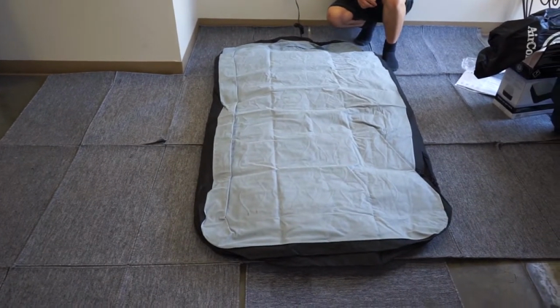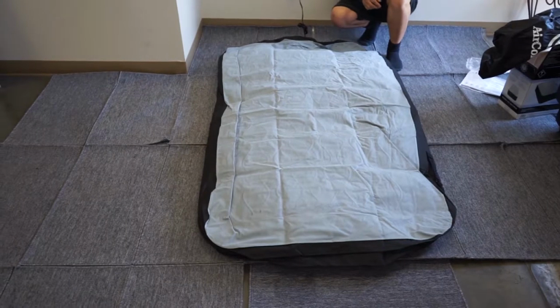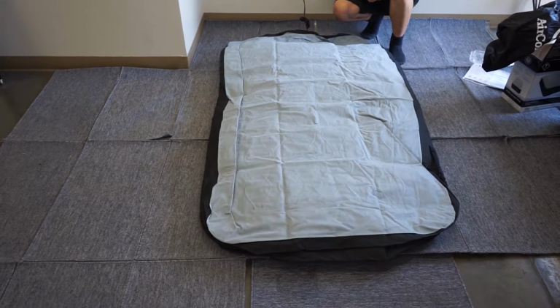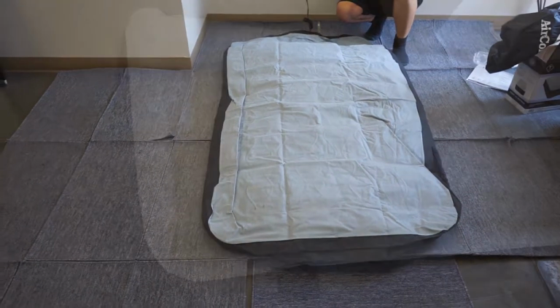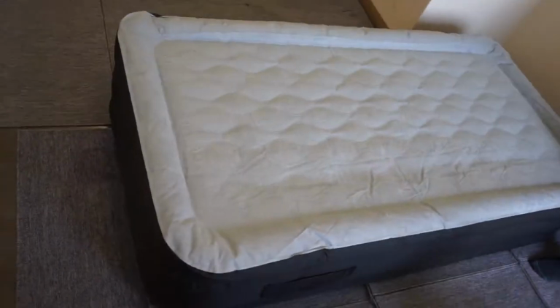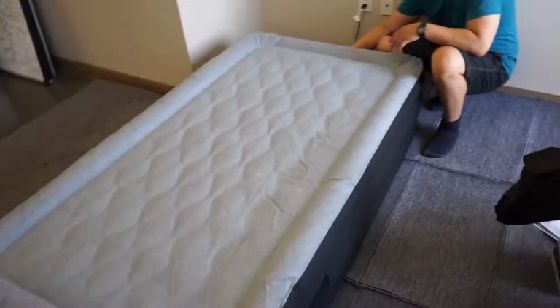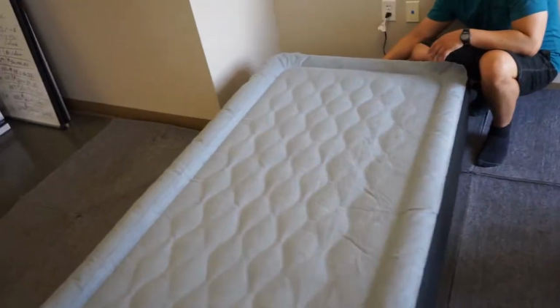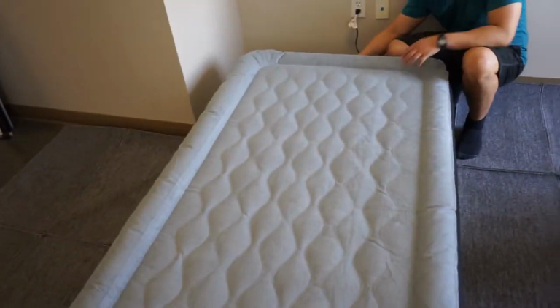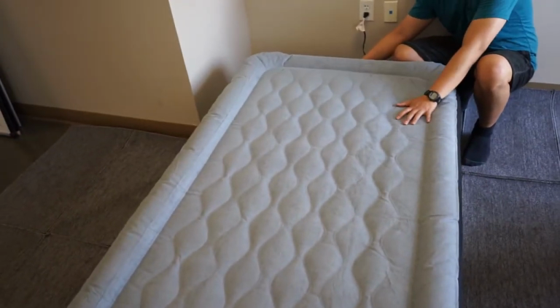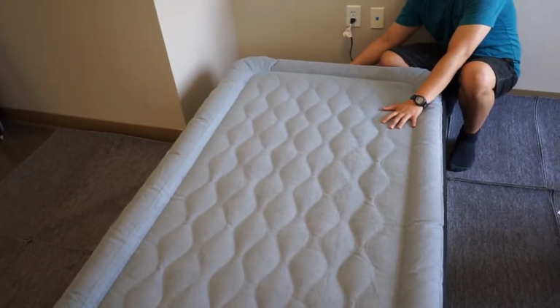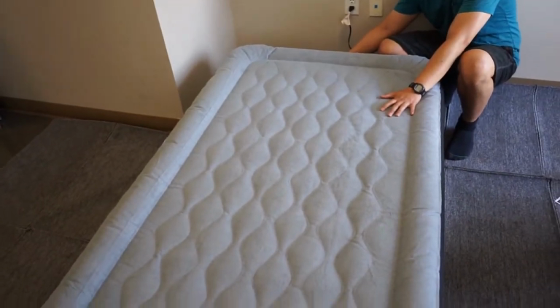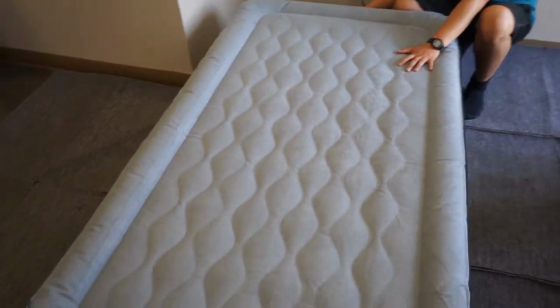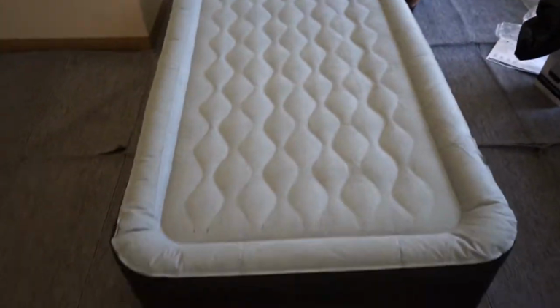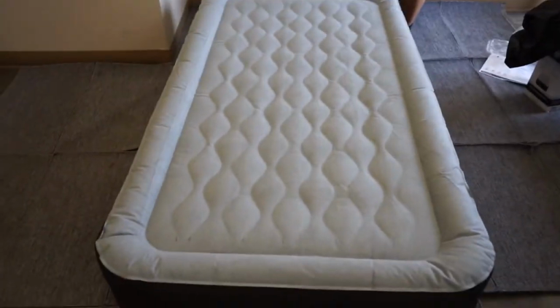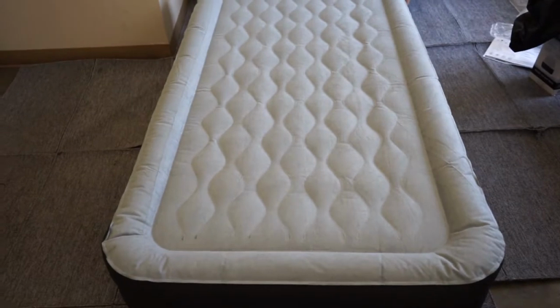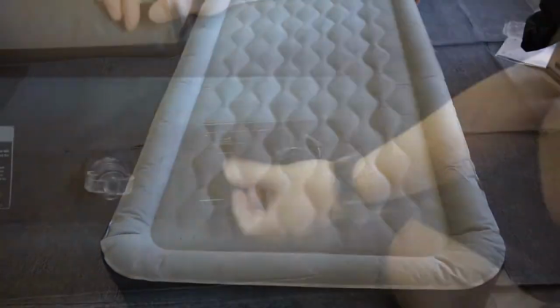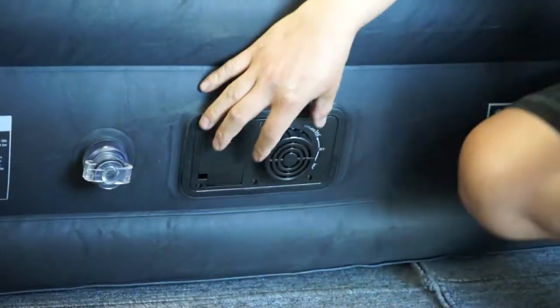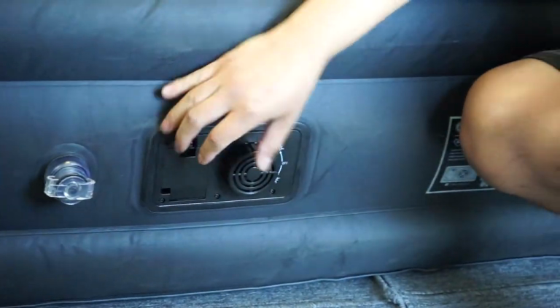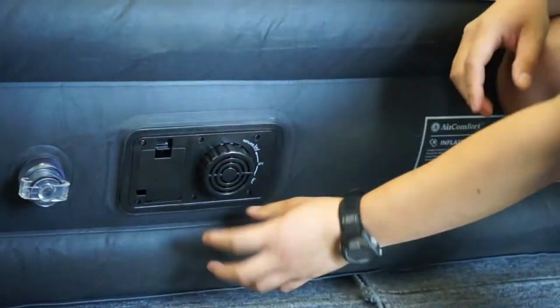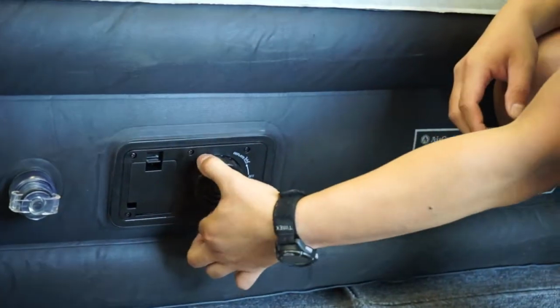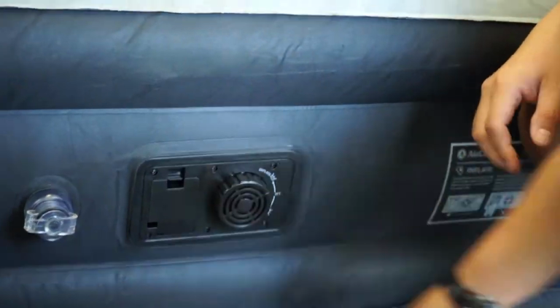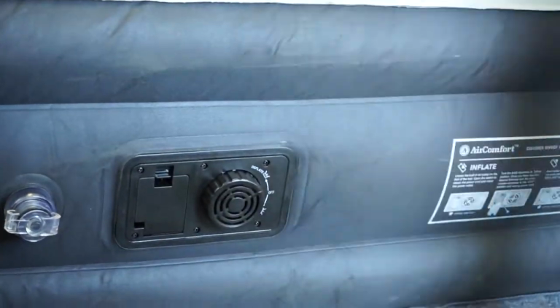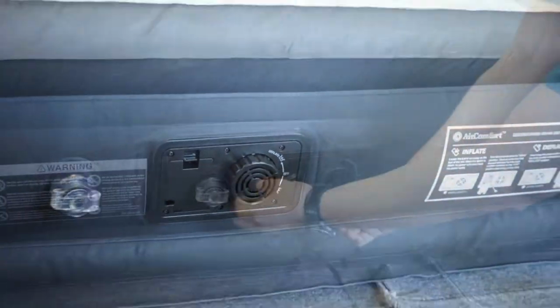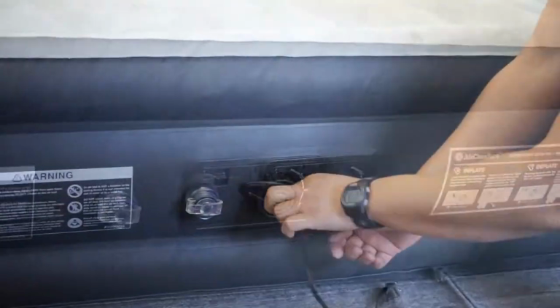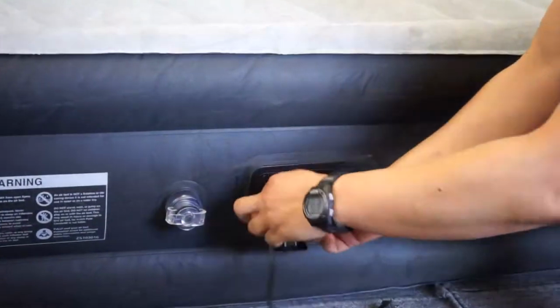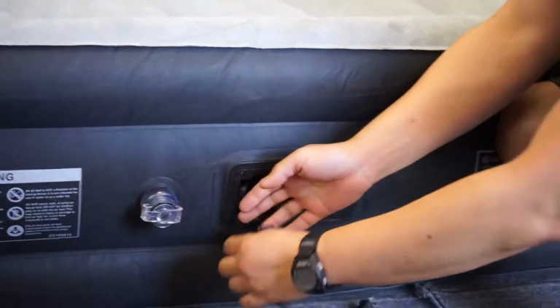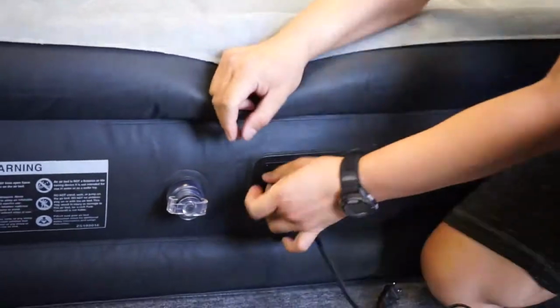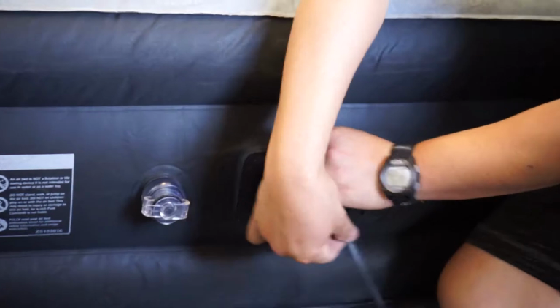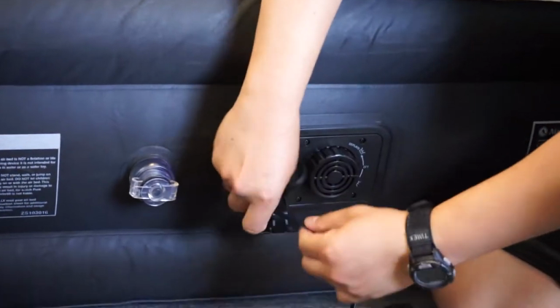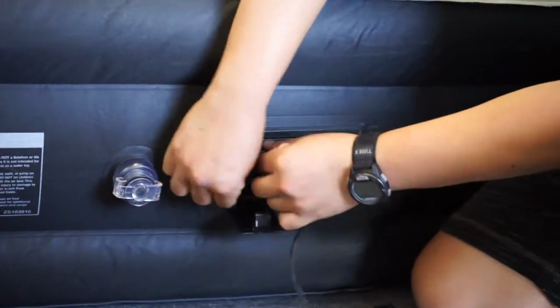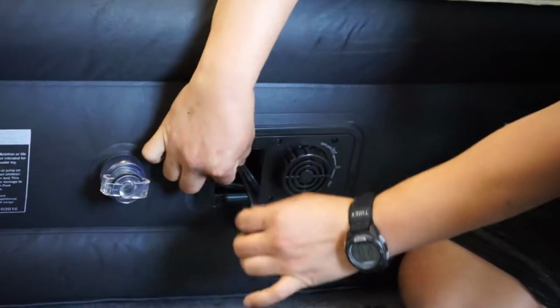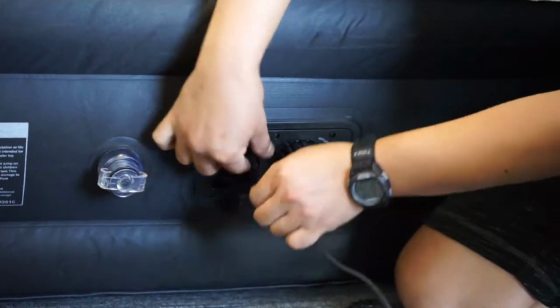It takes roughly around four minutes to inflate the bed. Once the bed is inflated, turn off the pump to the off position. Unplug the cable from the outlet and store it into the pump.